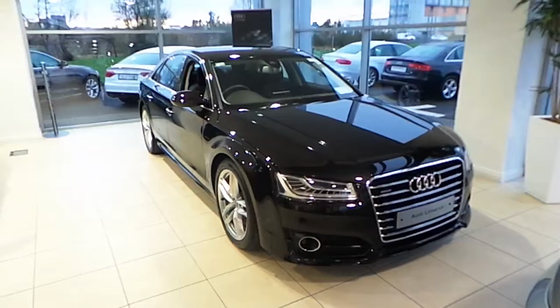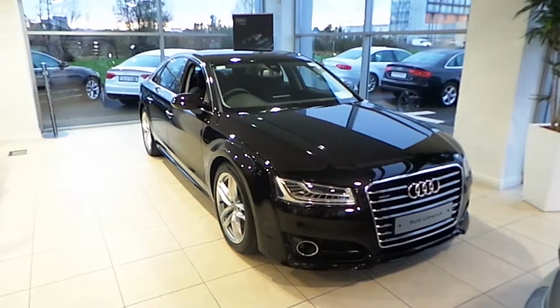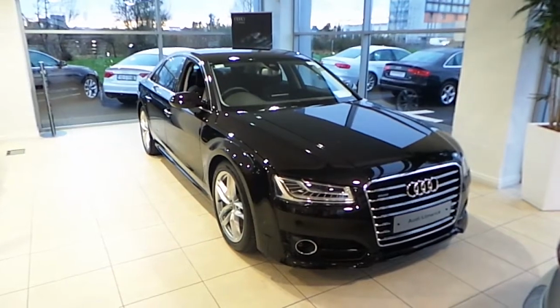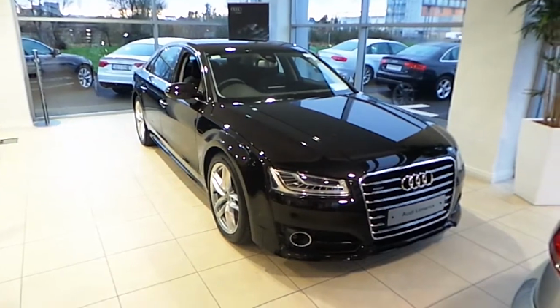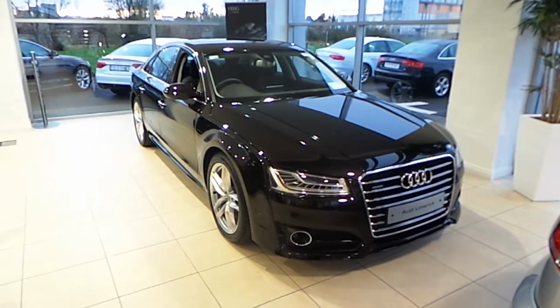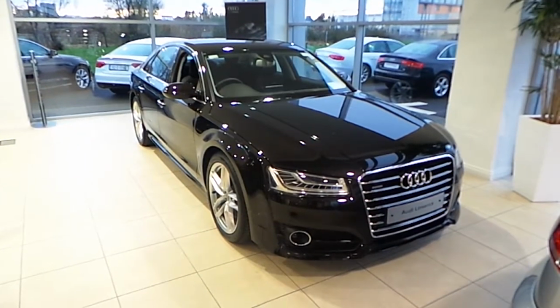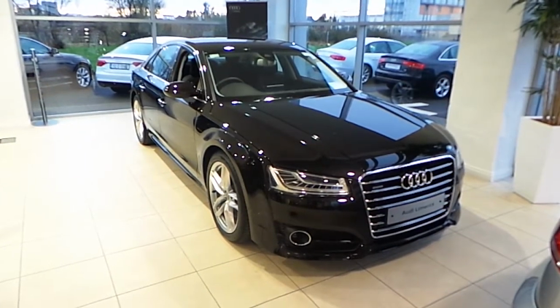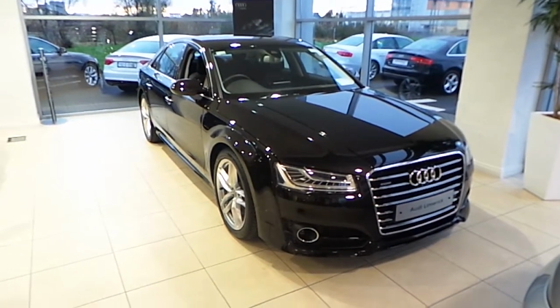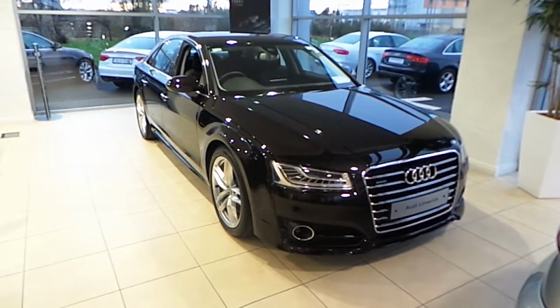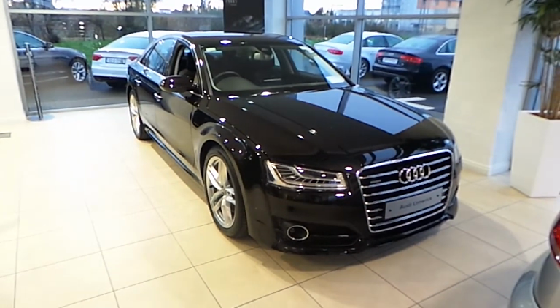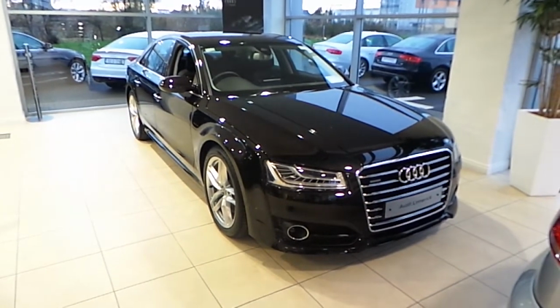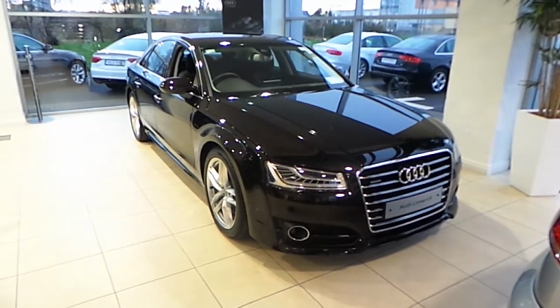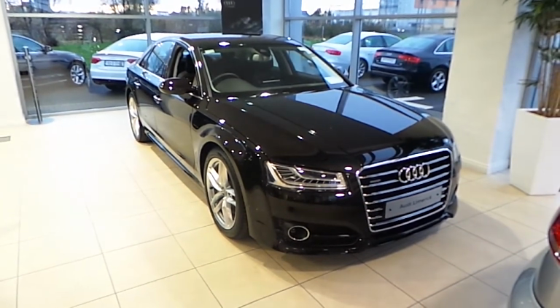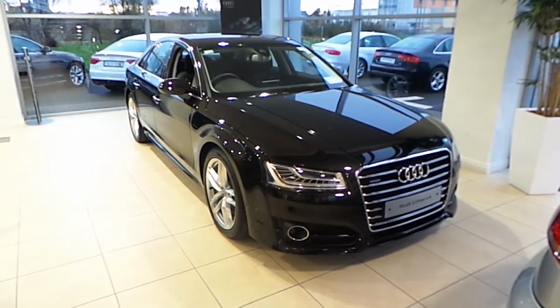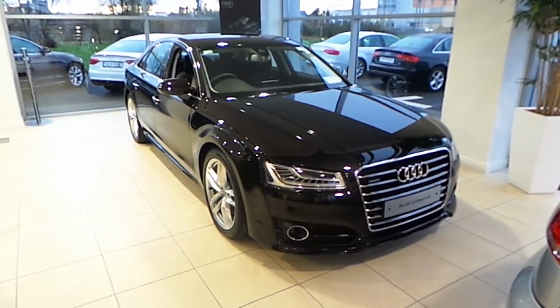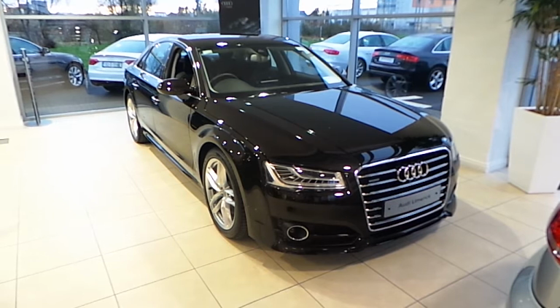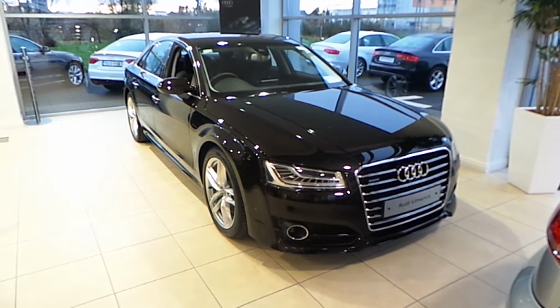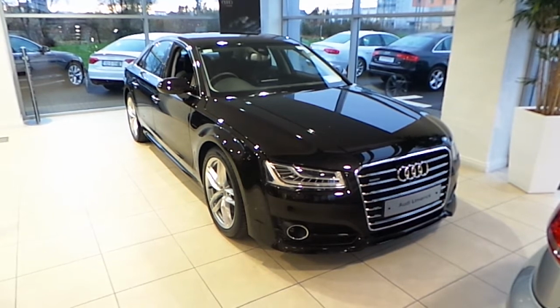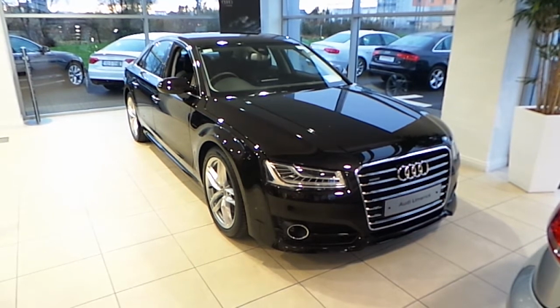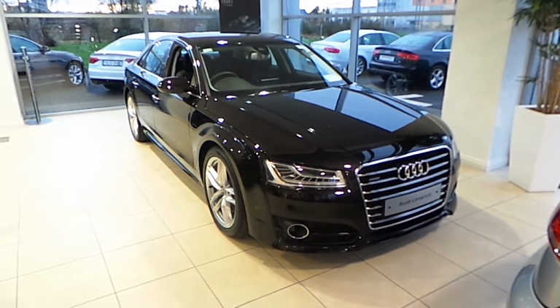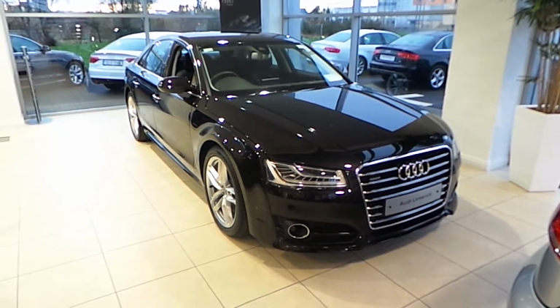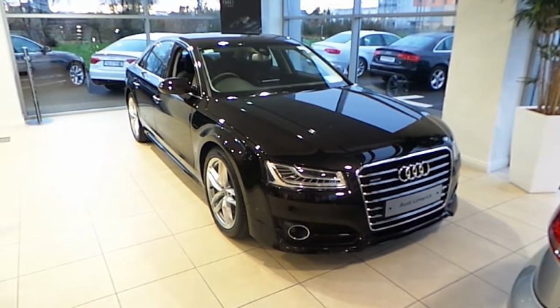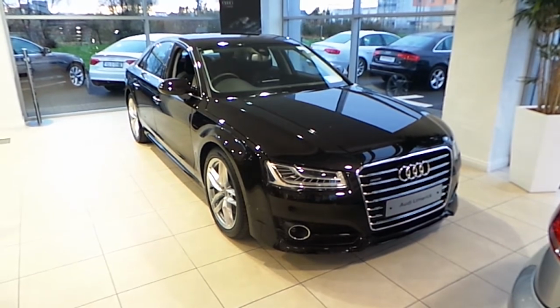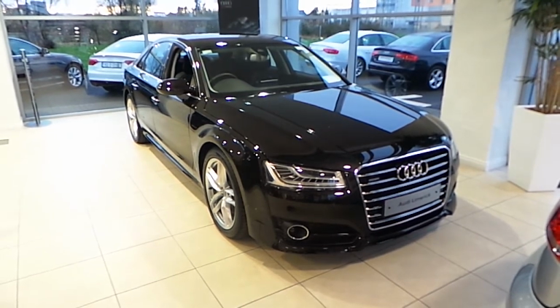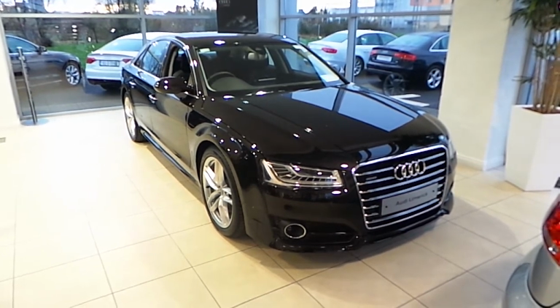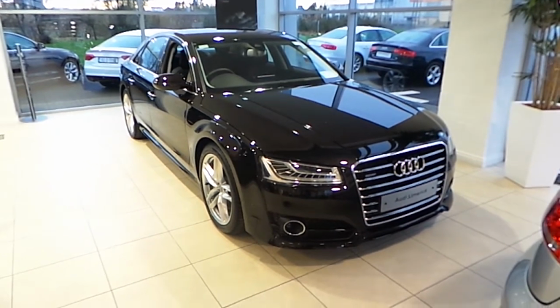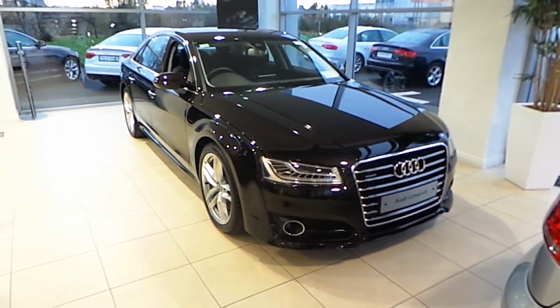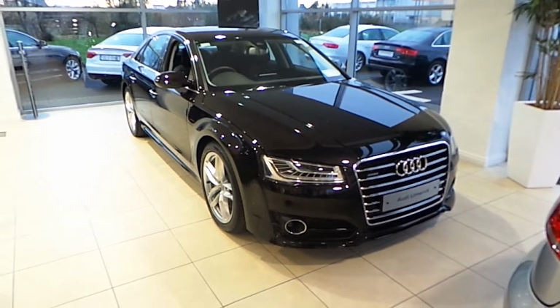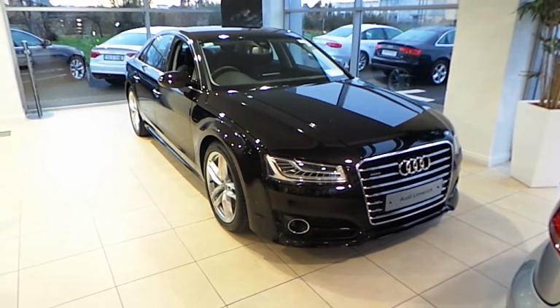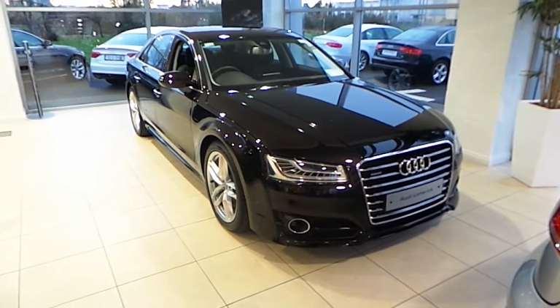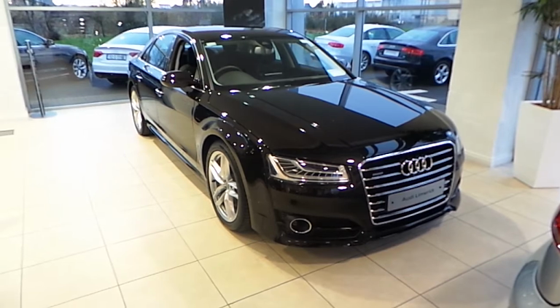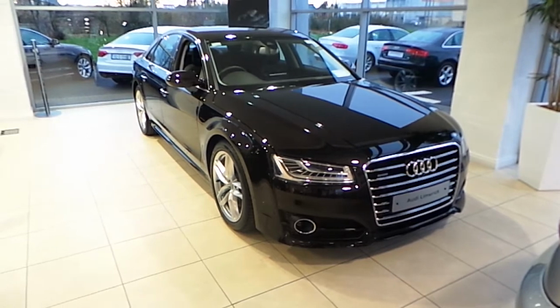Hello, Alan here from Audi Limerick. Here I have a 2016 Audi A8 3.0L TDI 262 Brake Quattro Tiptronic SE. This car is finished in Havana Black Metallic.